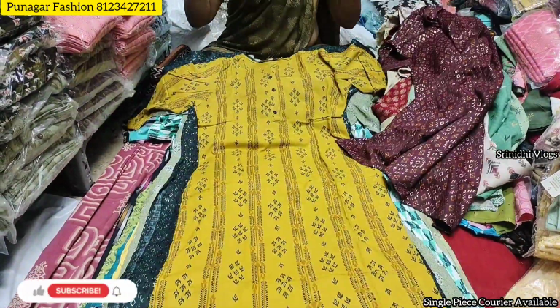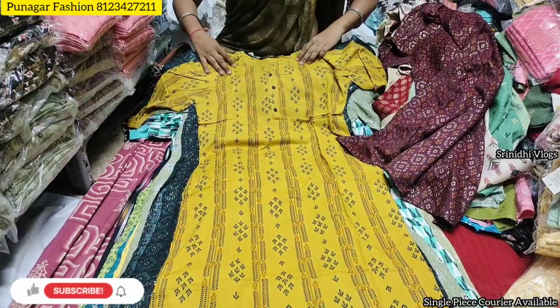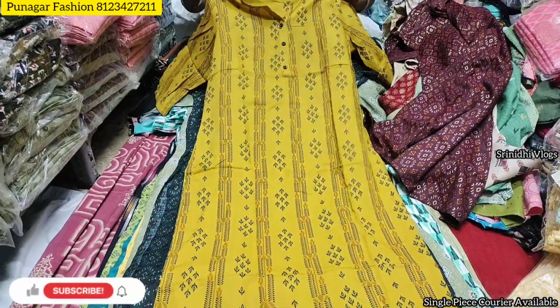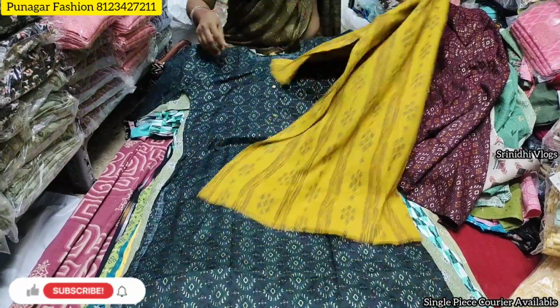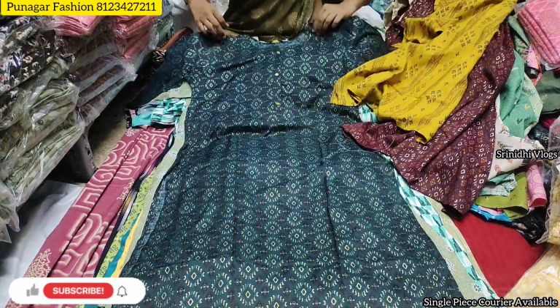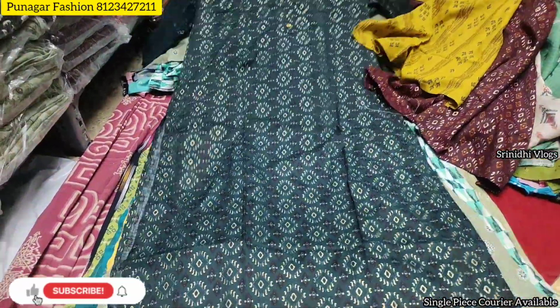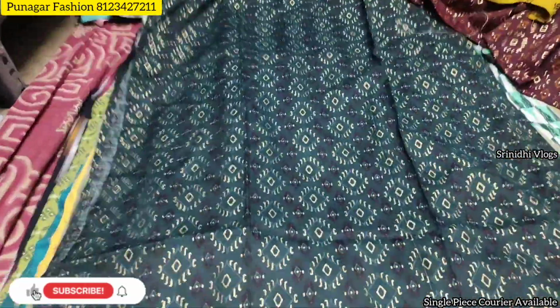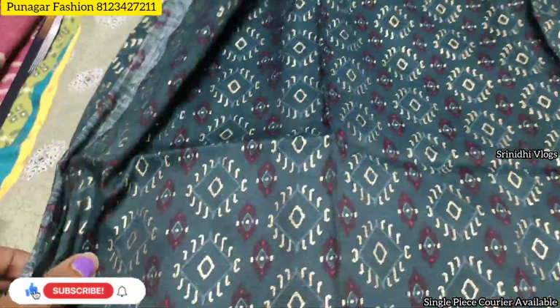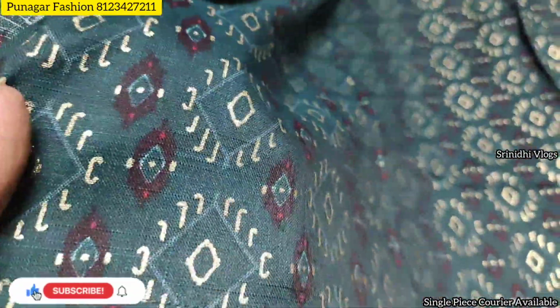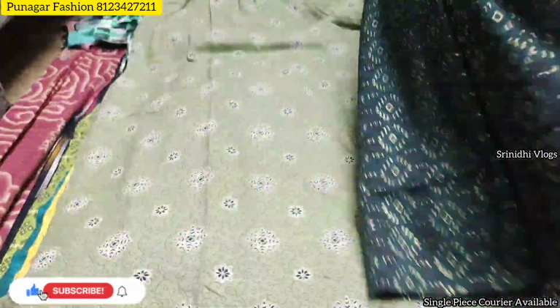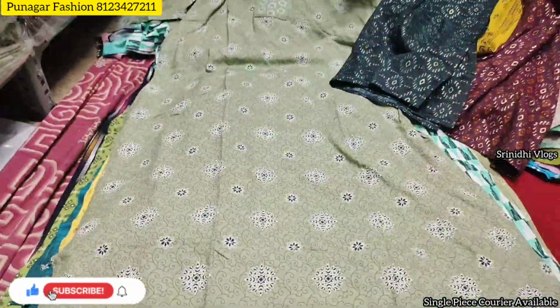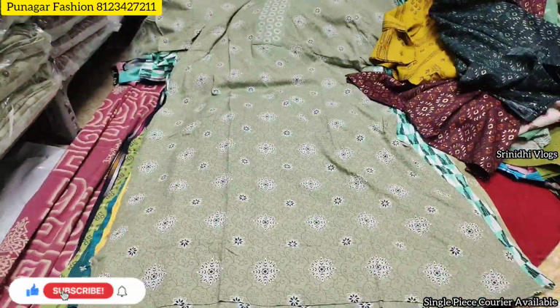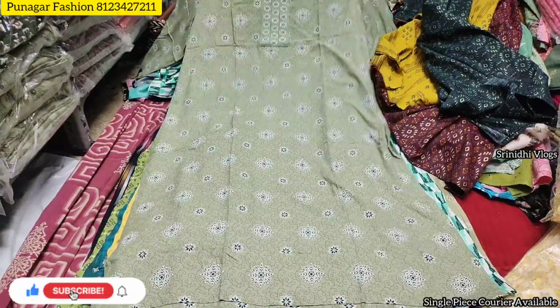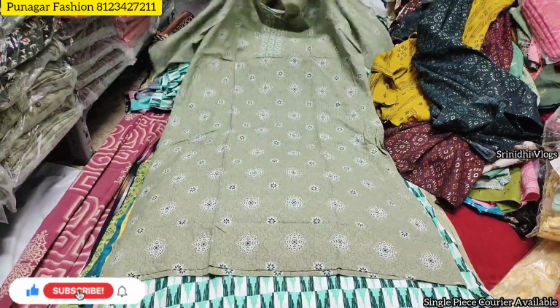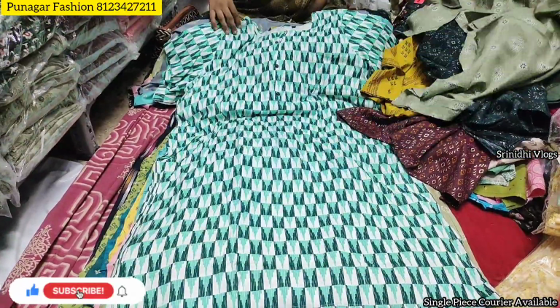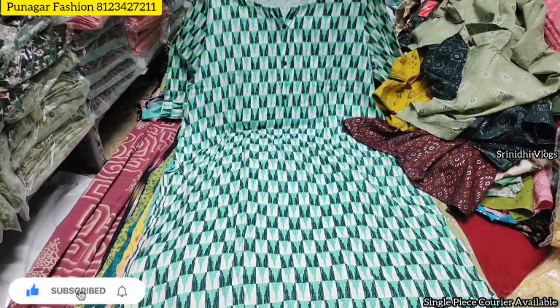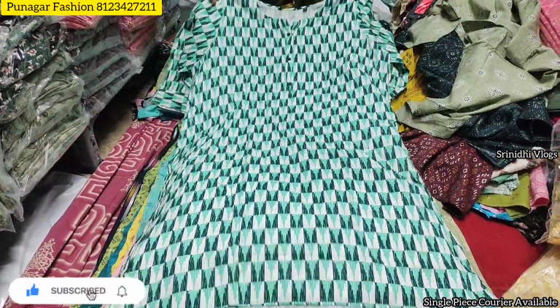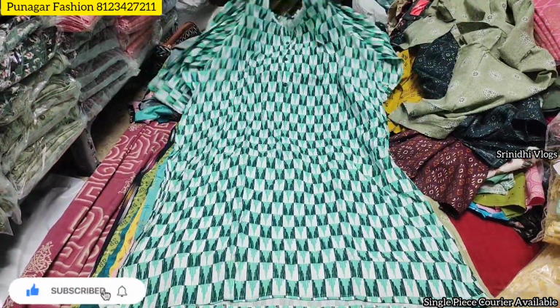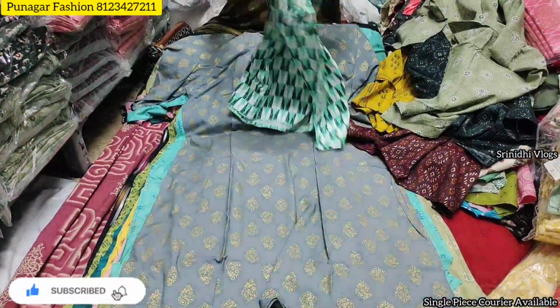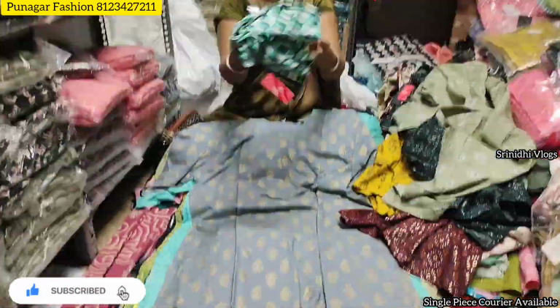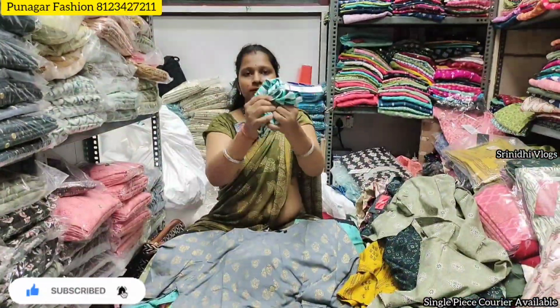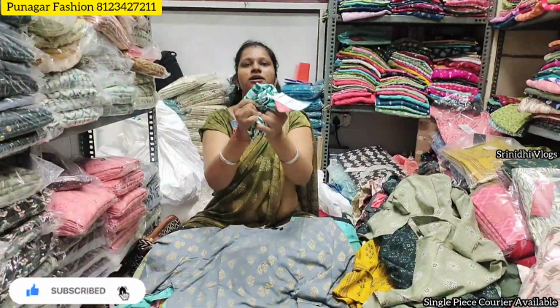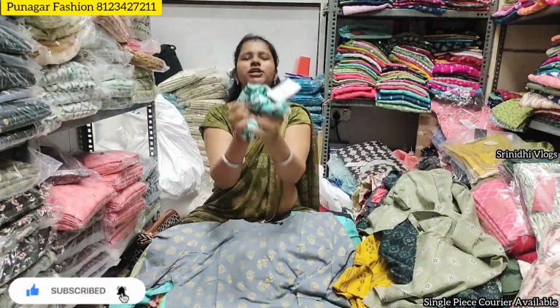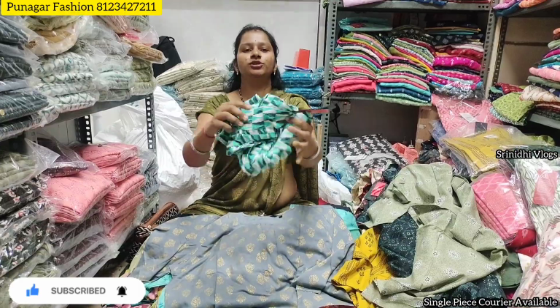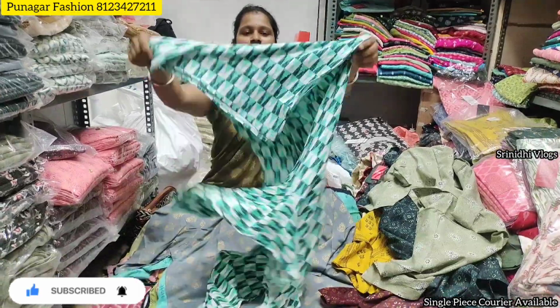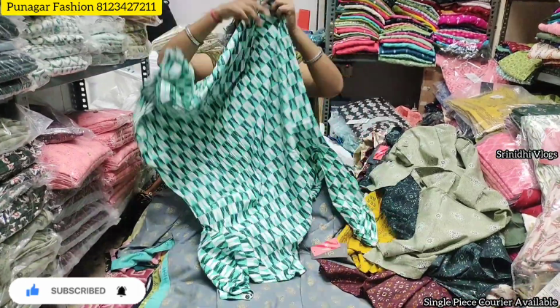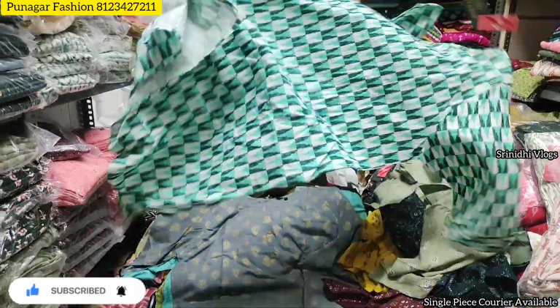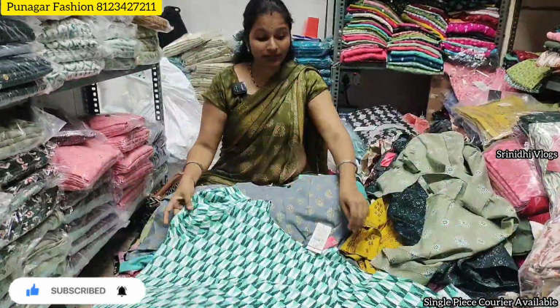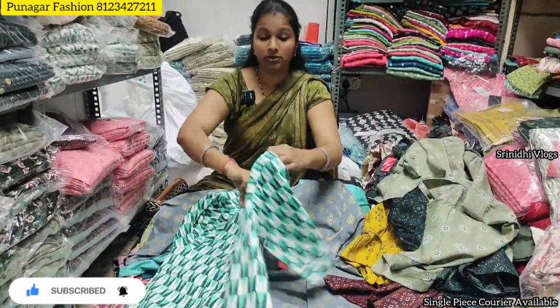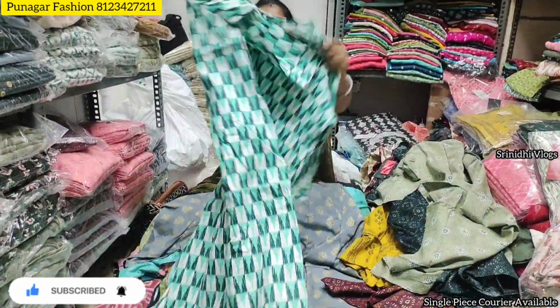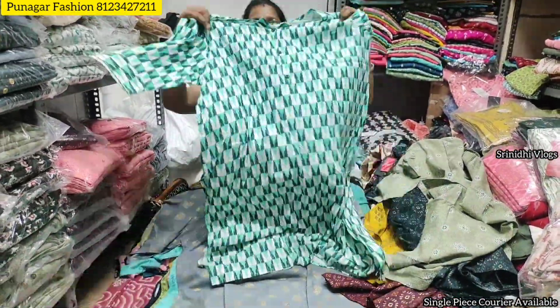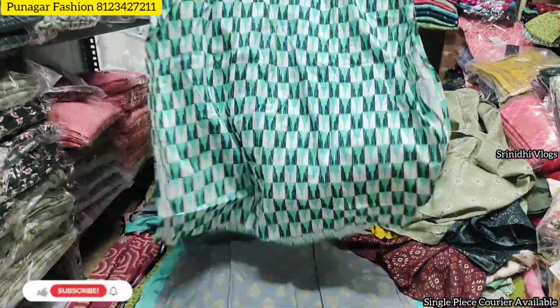Punagar Fashion is one of the biggest wholesale dealers in Avaza kurtis collections. They carry branded kurtis — Avaza, Fusion, Huda, Rudas — and other branded kurtis collections you can visit and explore.